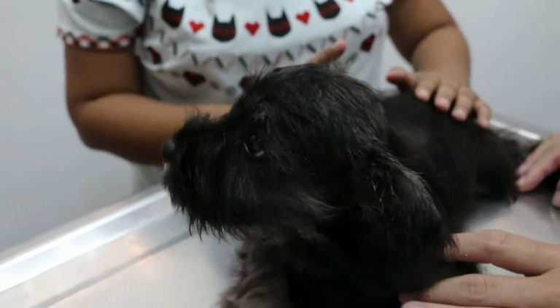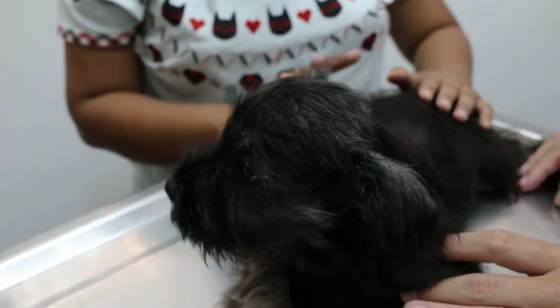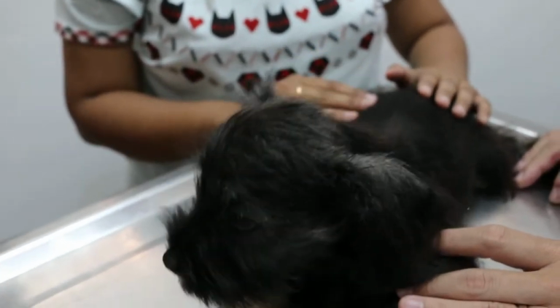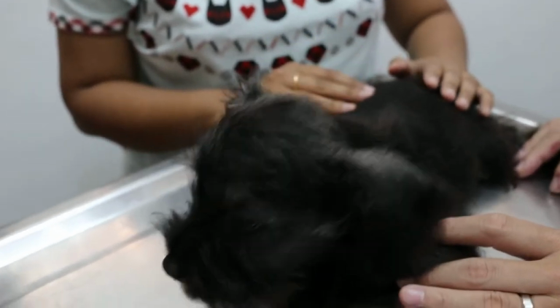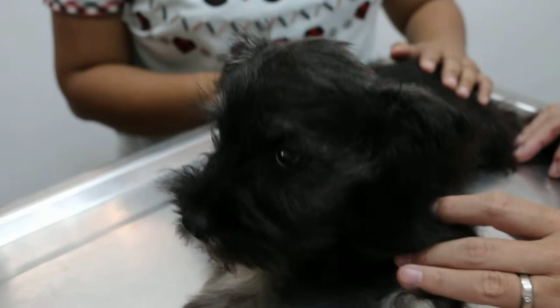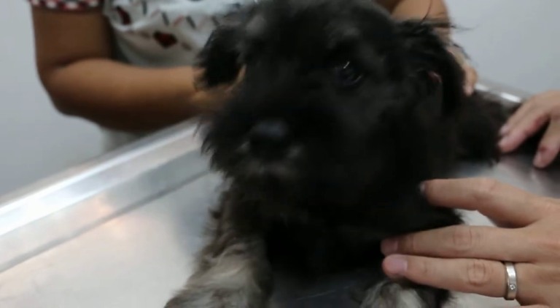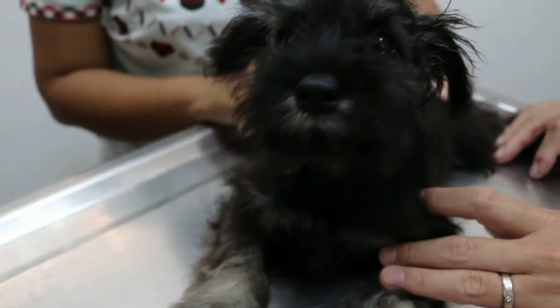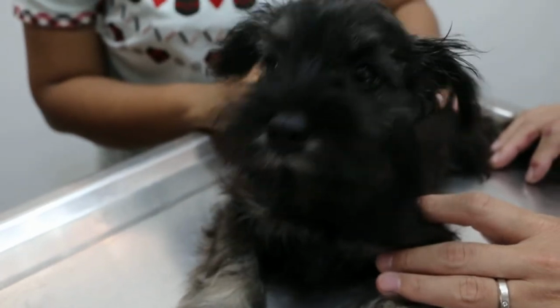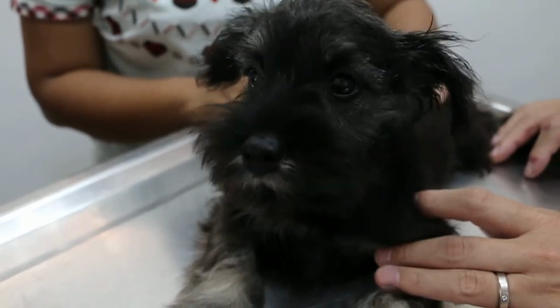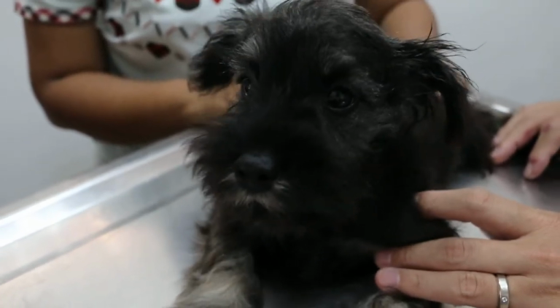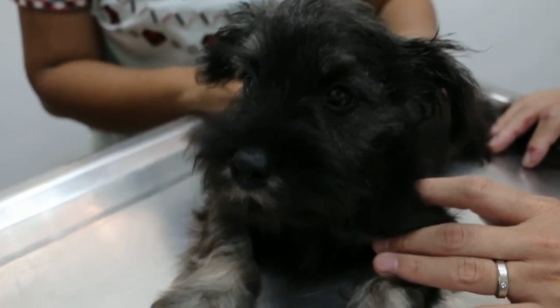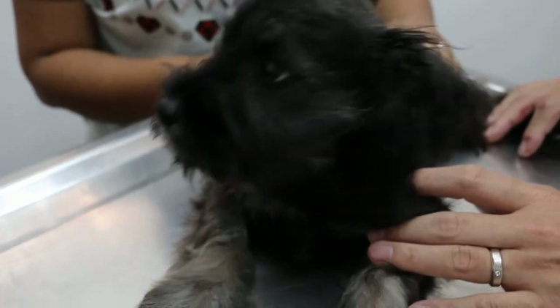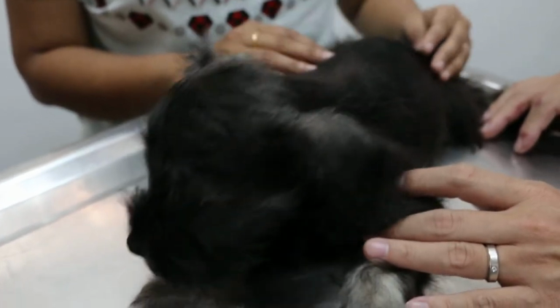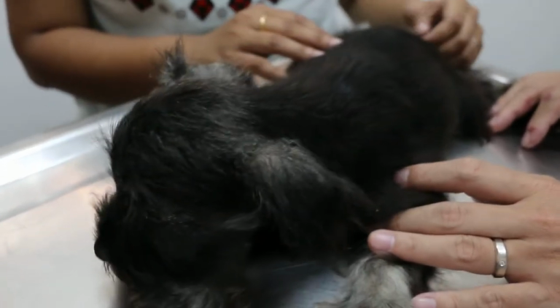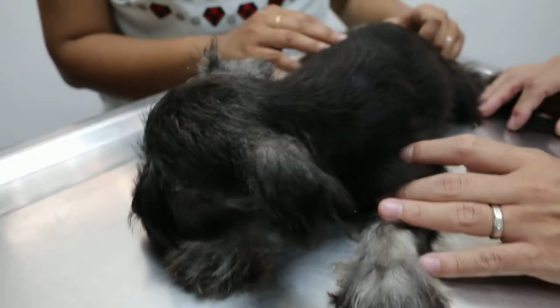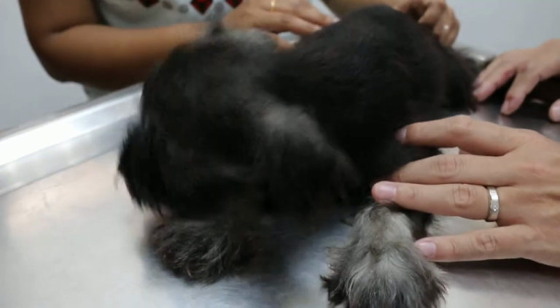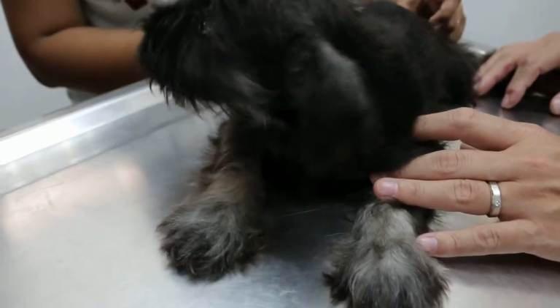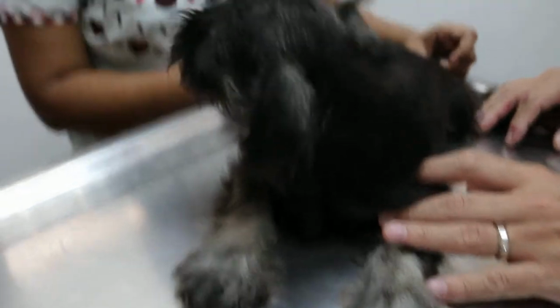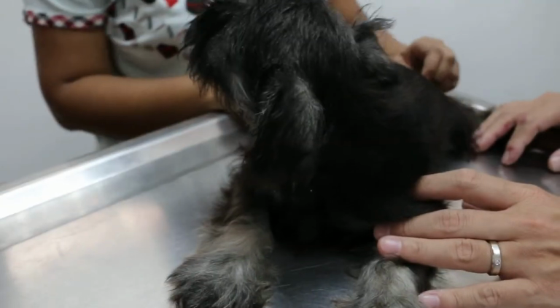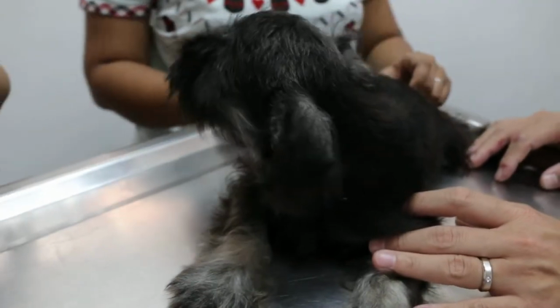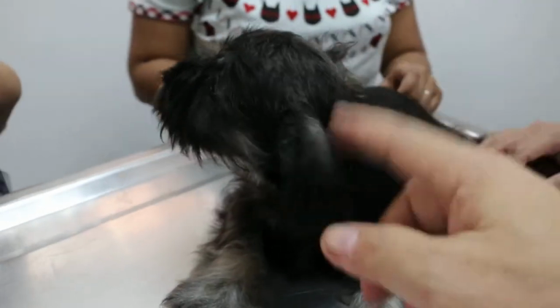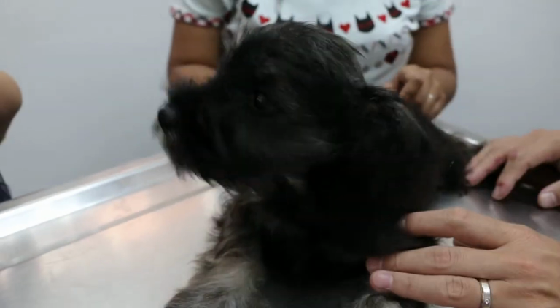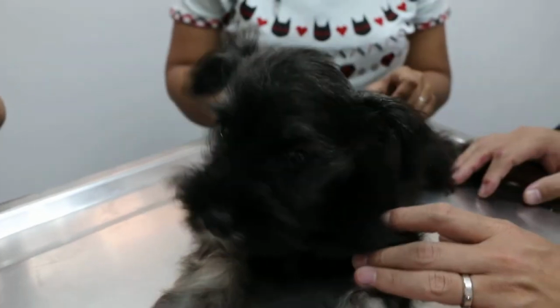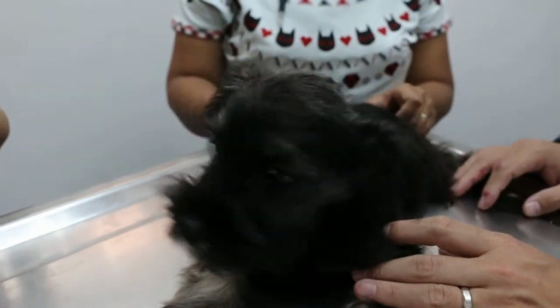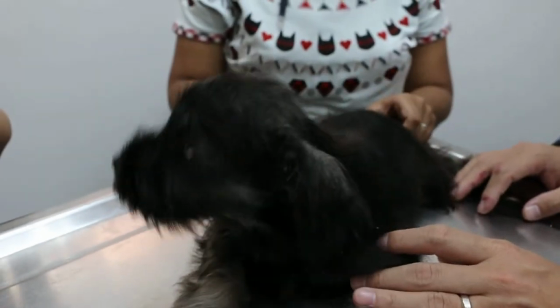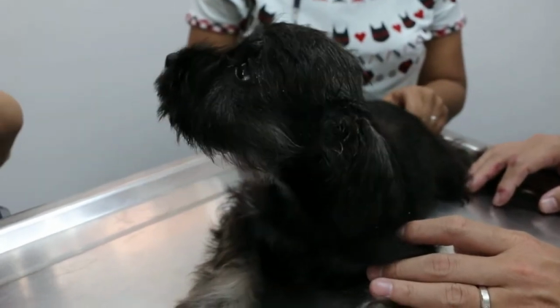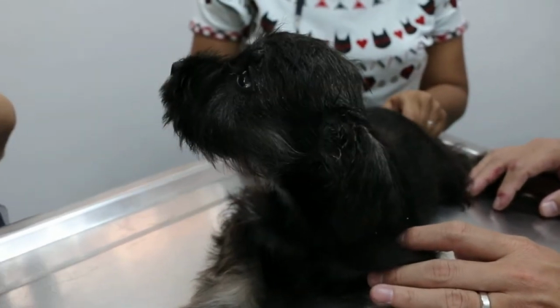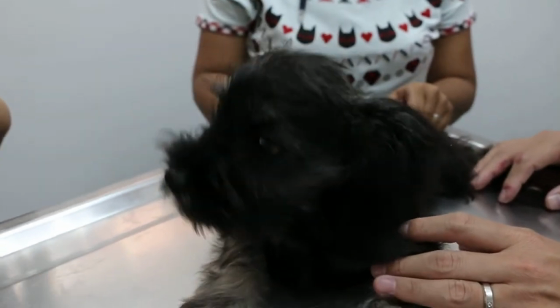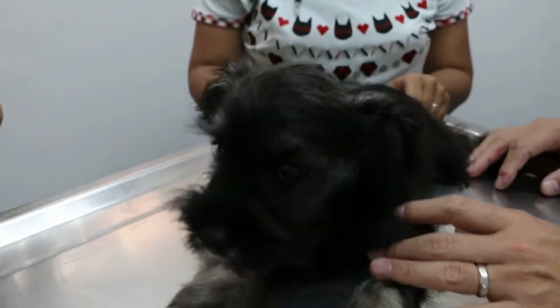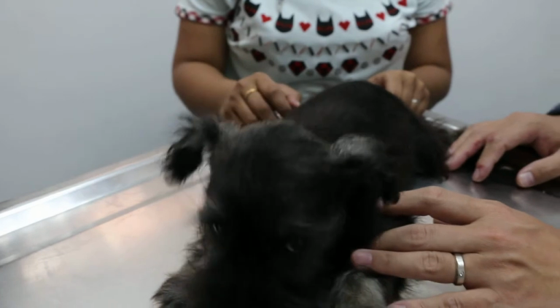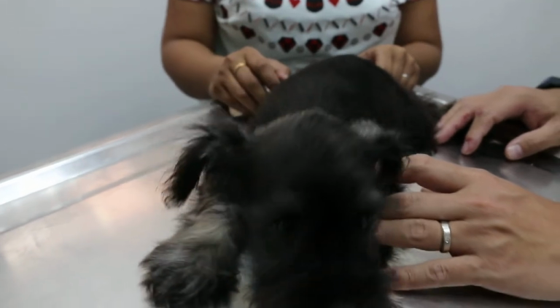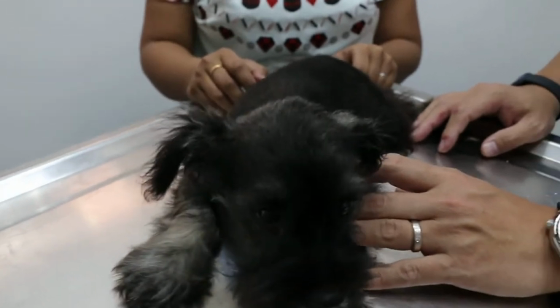Then the third vaccination will be one month later, then finish already for the year. Then after that, the yearly. So be careful about the ears and the bladder stones — these are the two main problems of the Schnauzers.